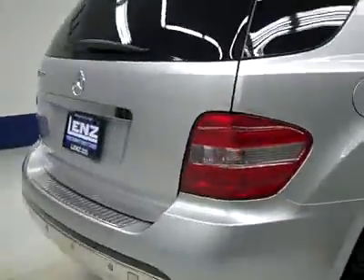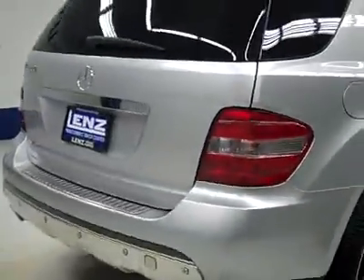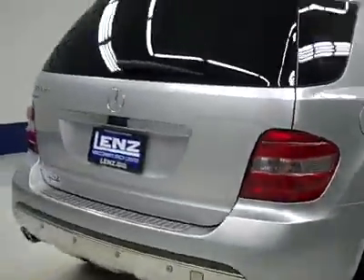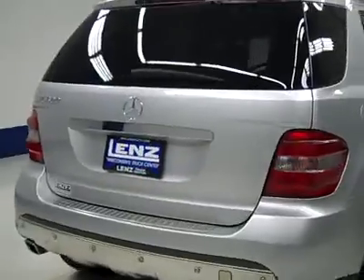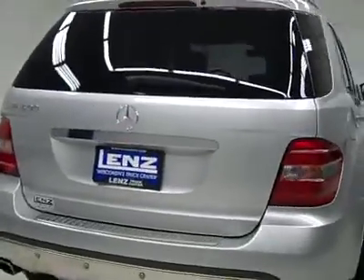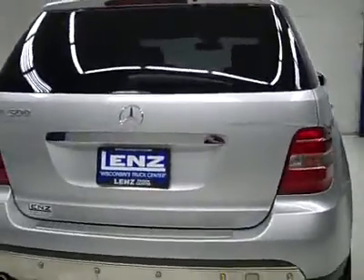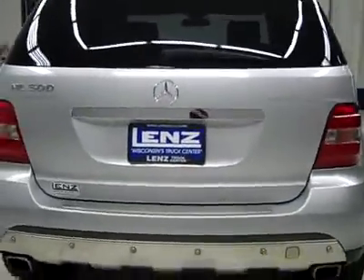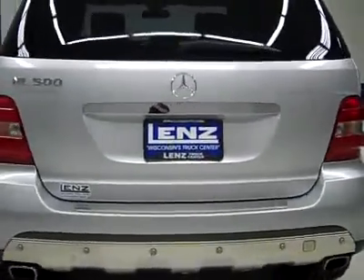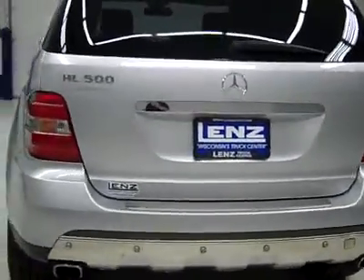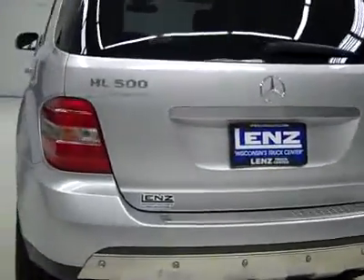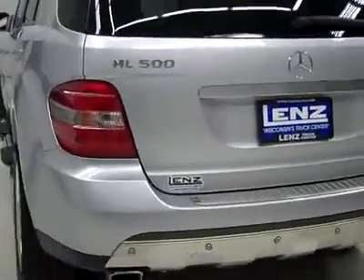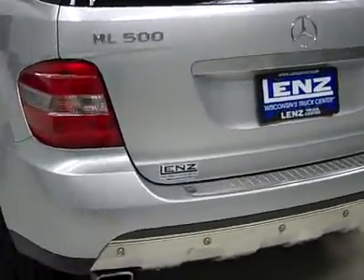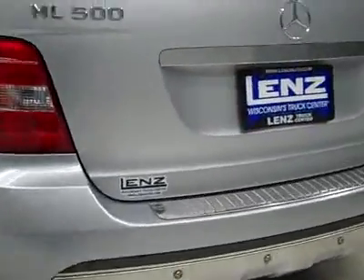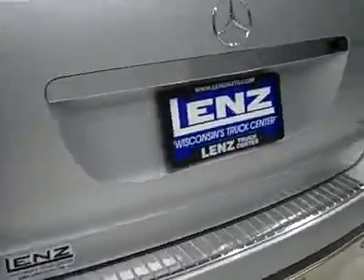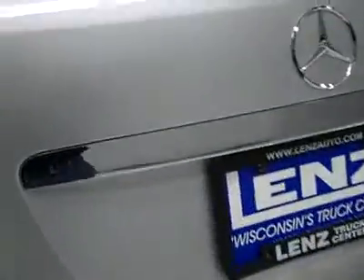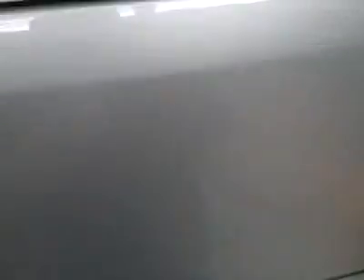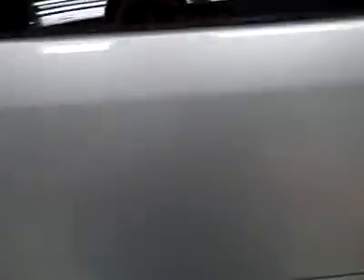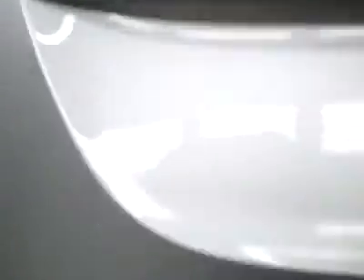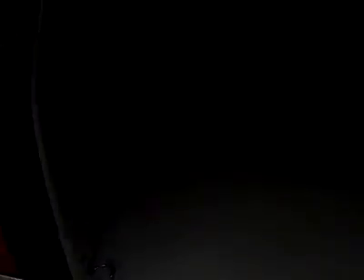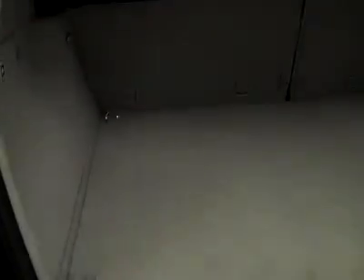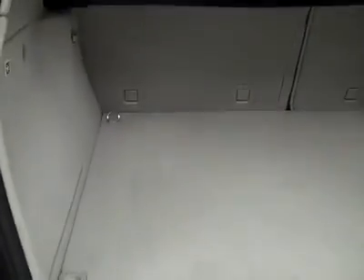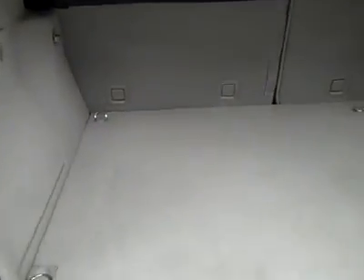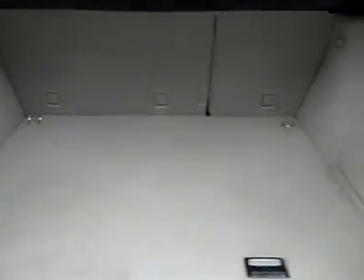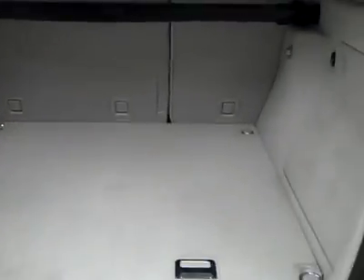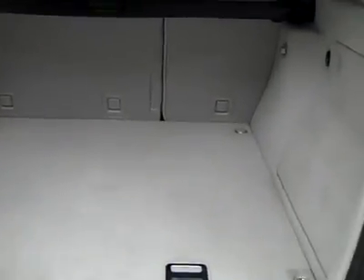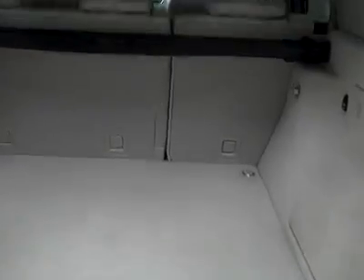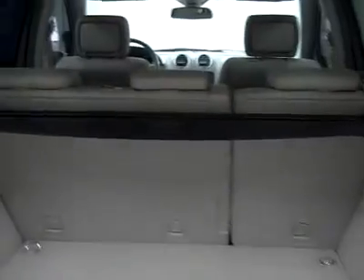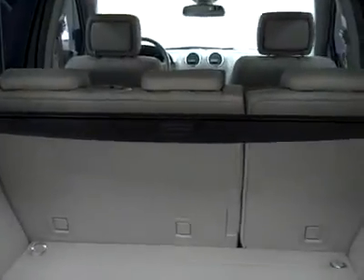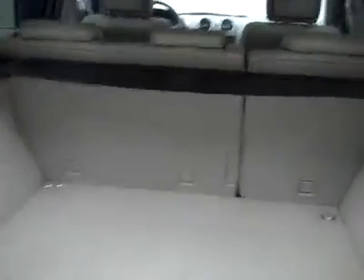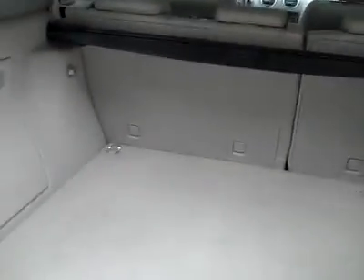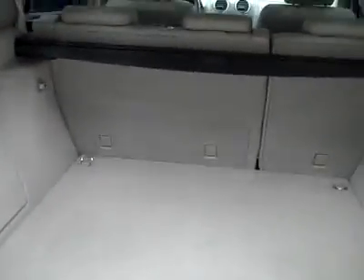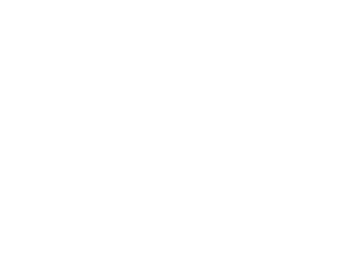Around back, the rear bumper and hatch look to be in good shape. We'll pop it open — nice, clean cargo area. Those seats do fold down for more space if you need it.